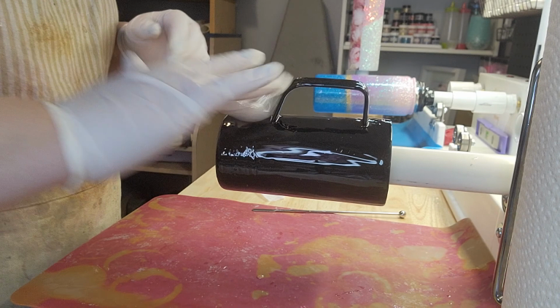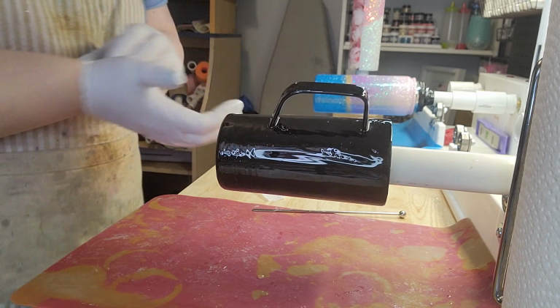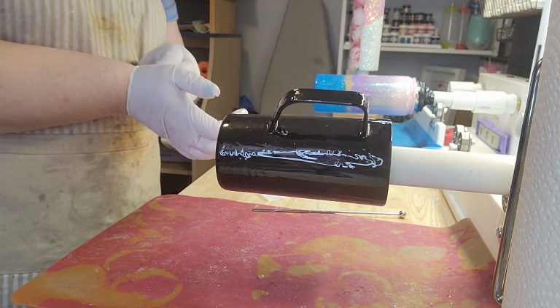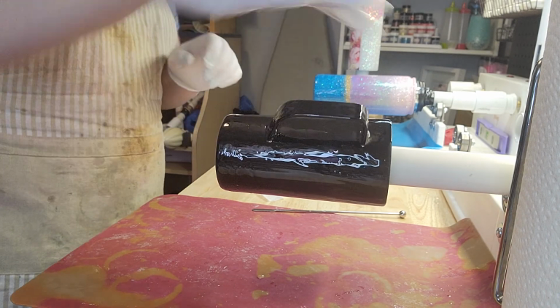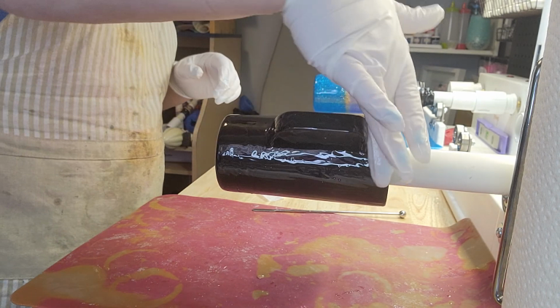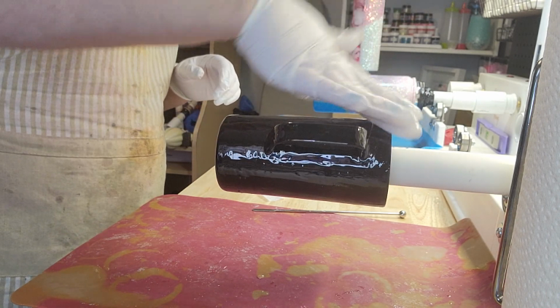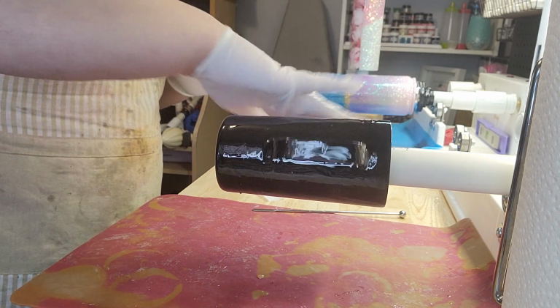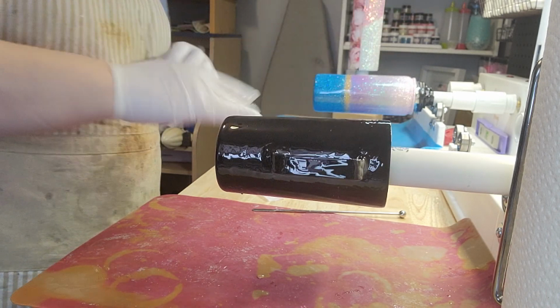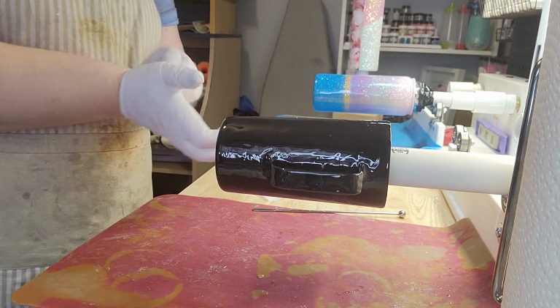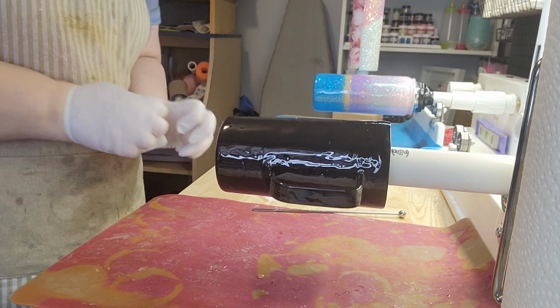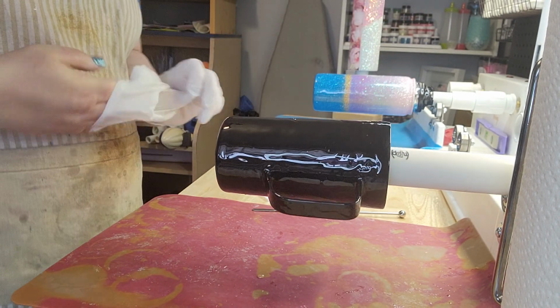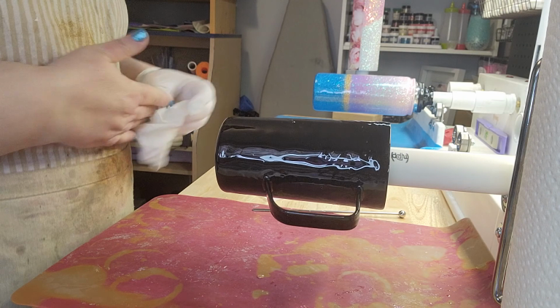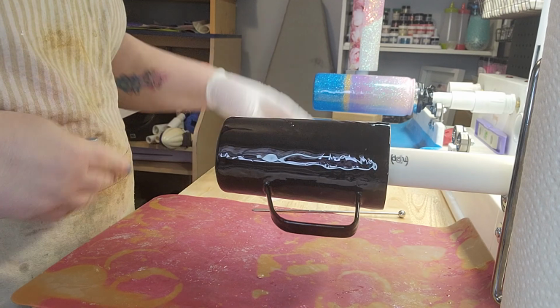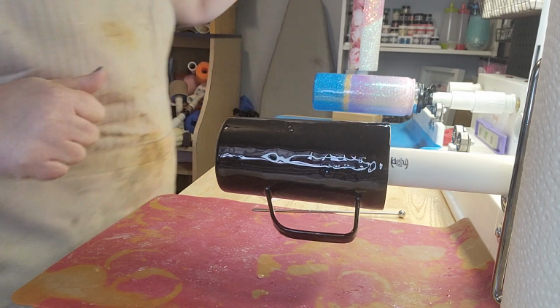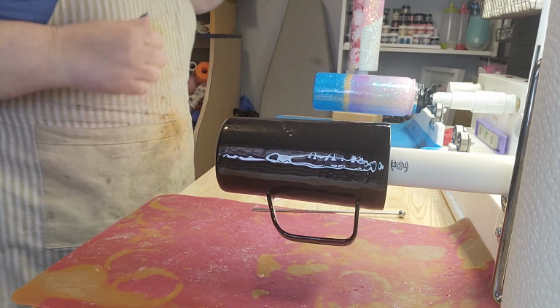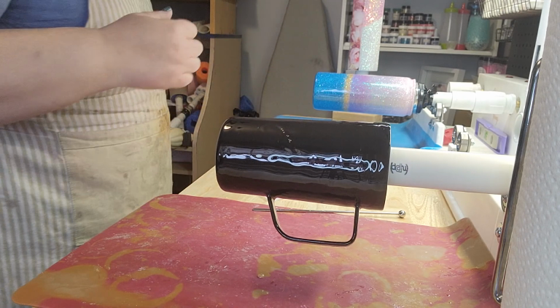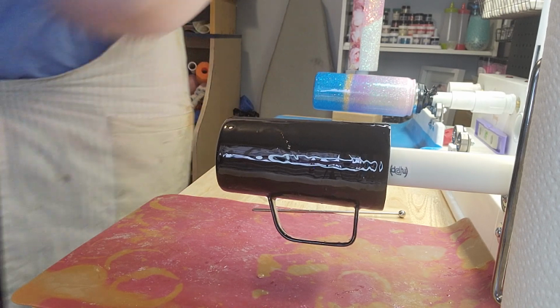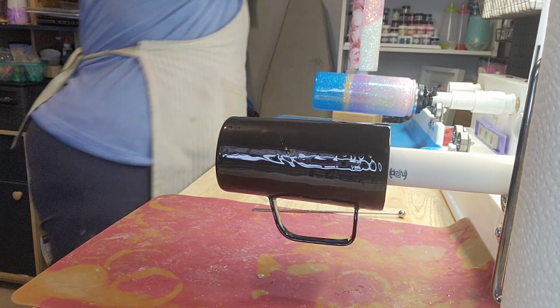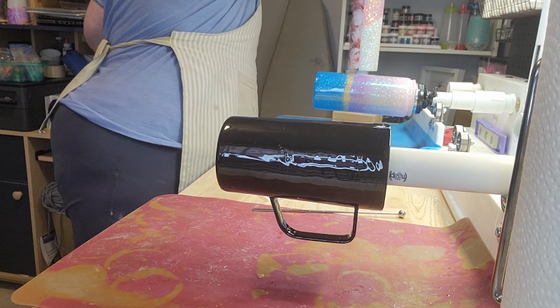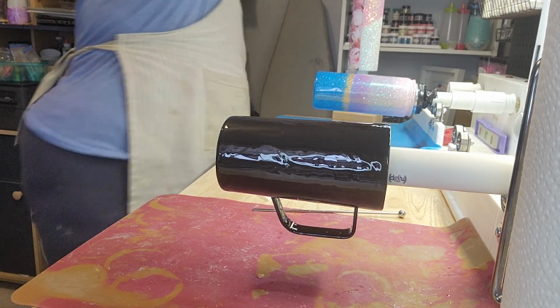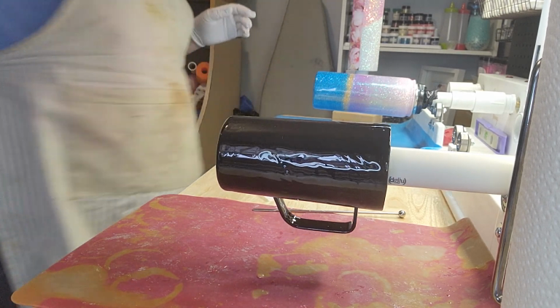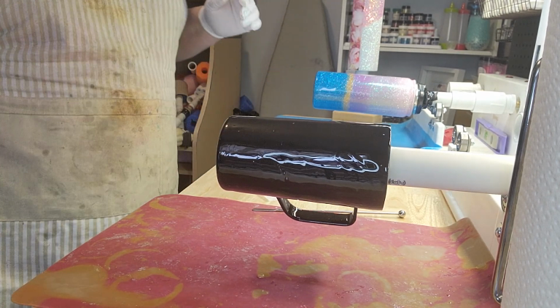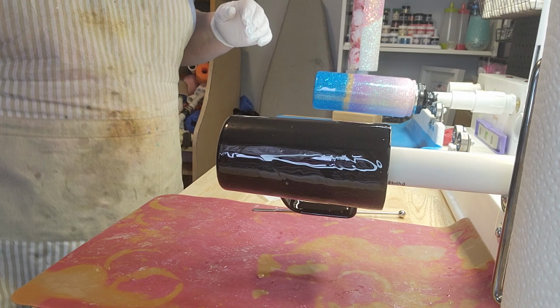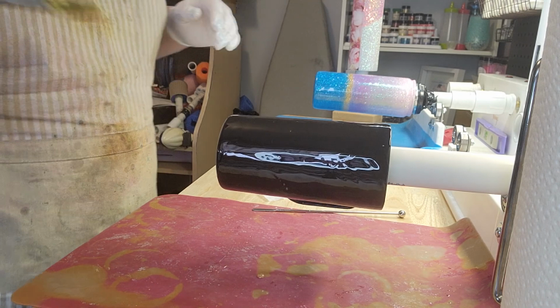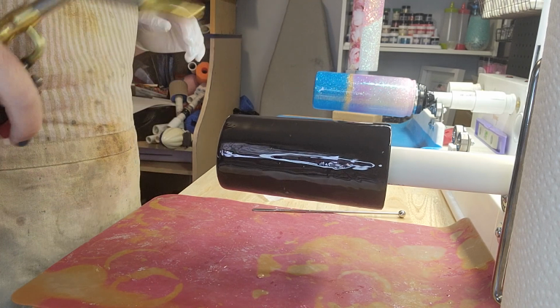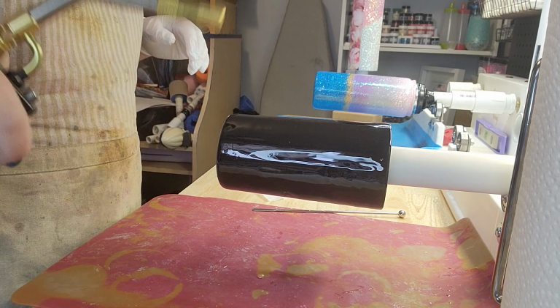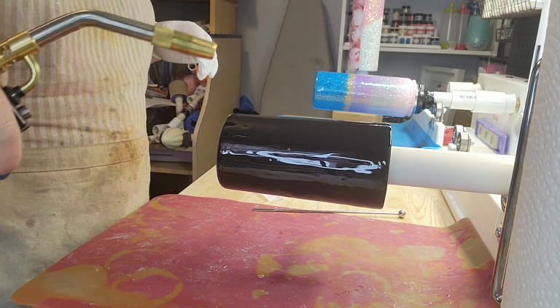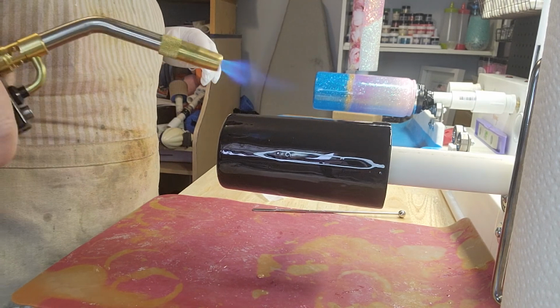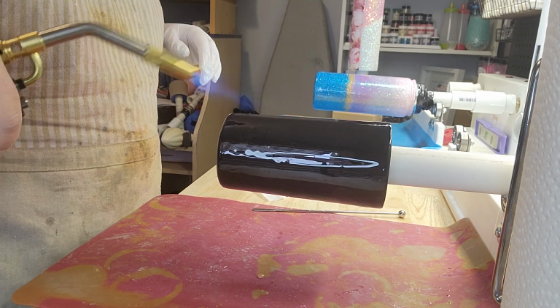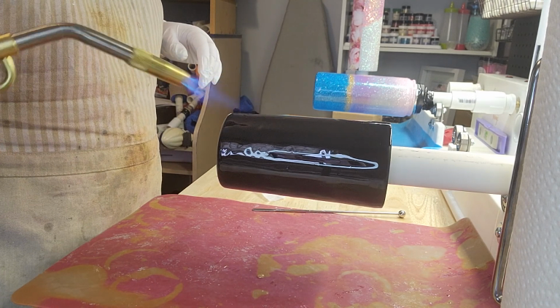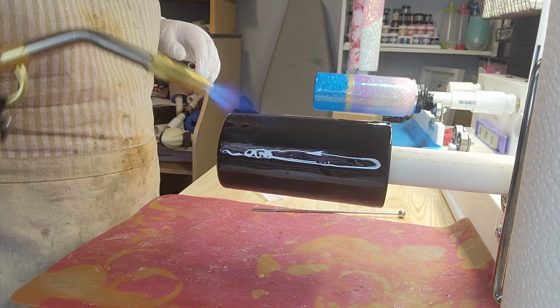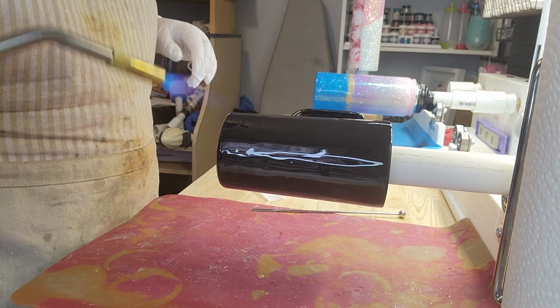I've got good coverage on here. I'm going to take my glove off and torch this — don't mind the noise for a second. I just want to get rid of the bubbles.